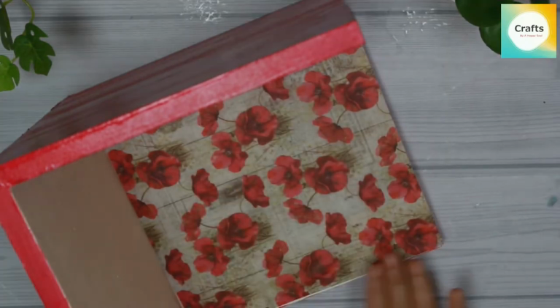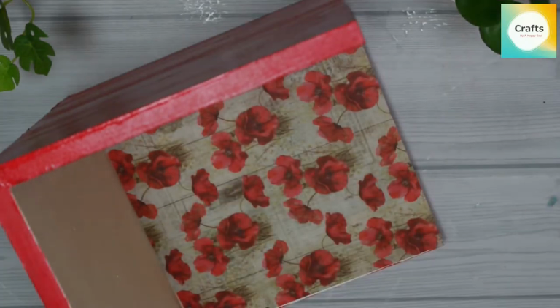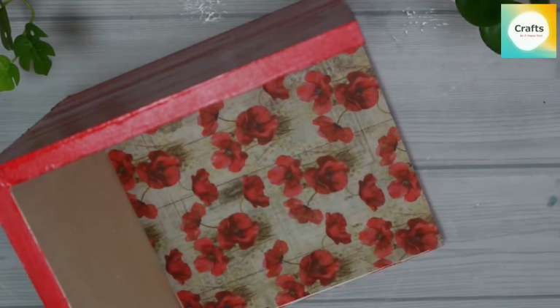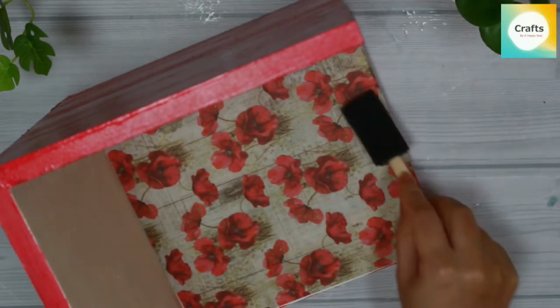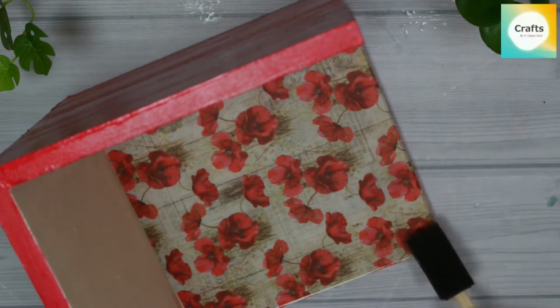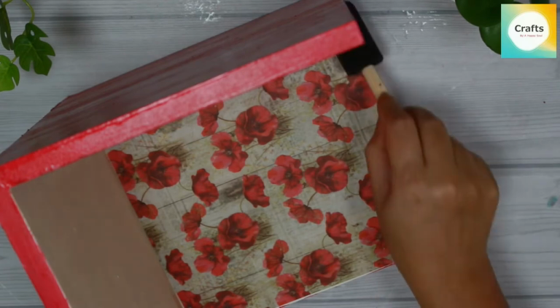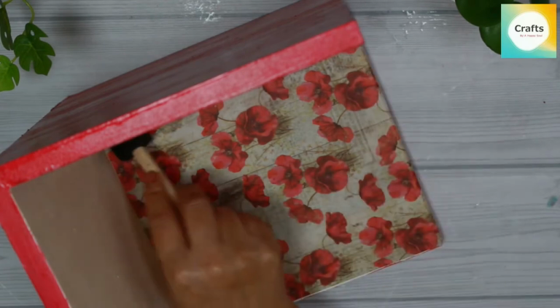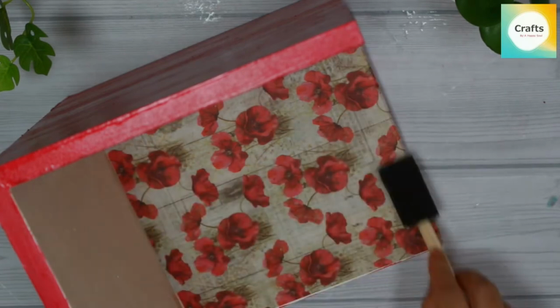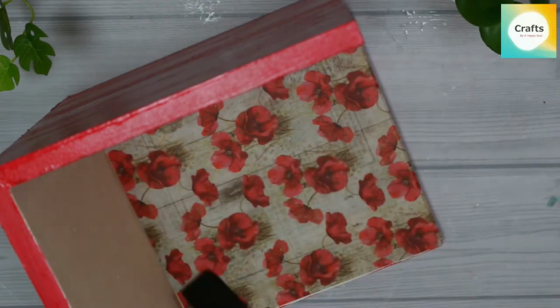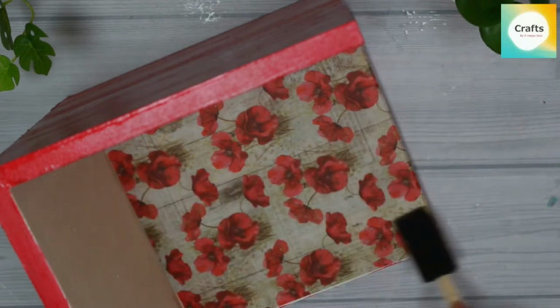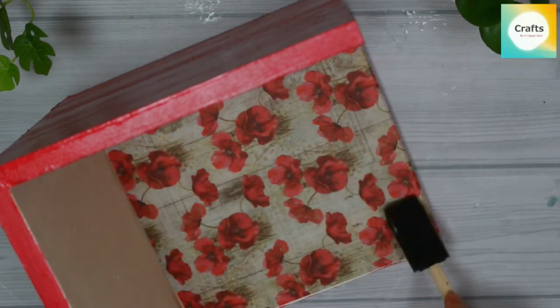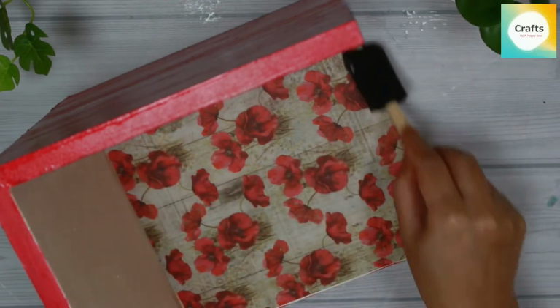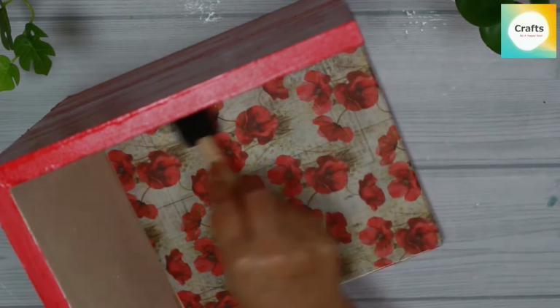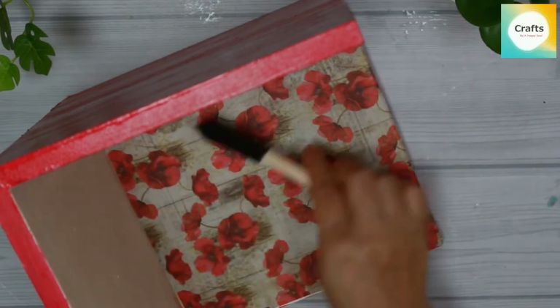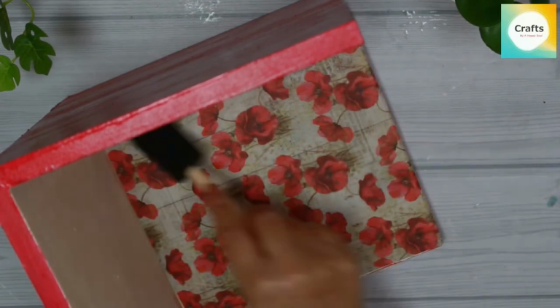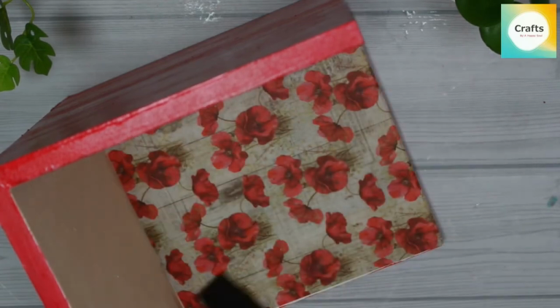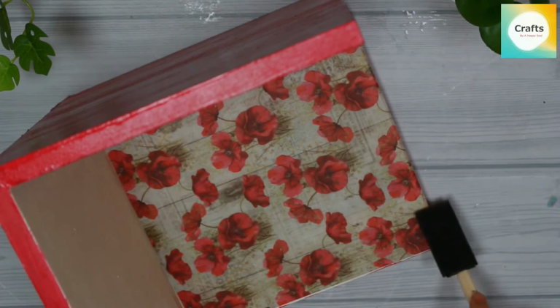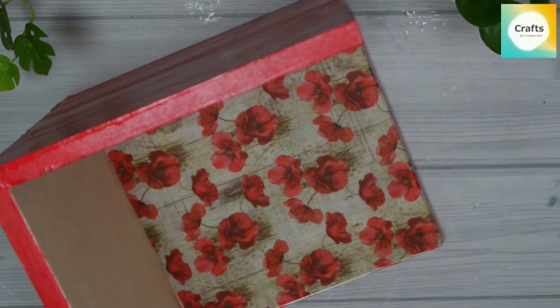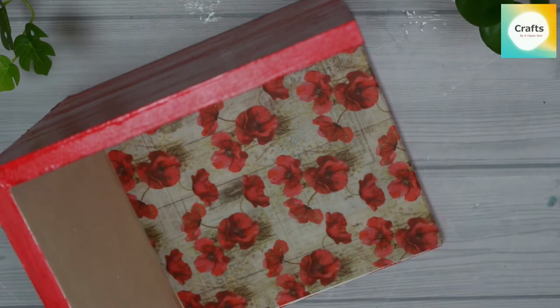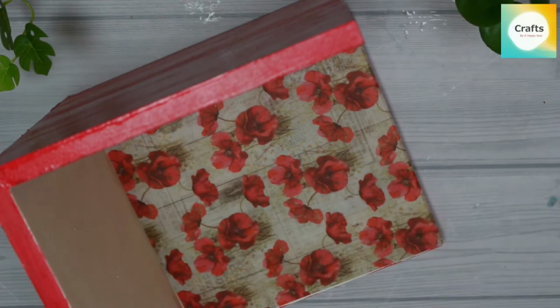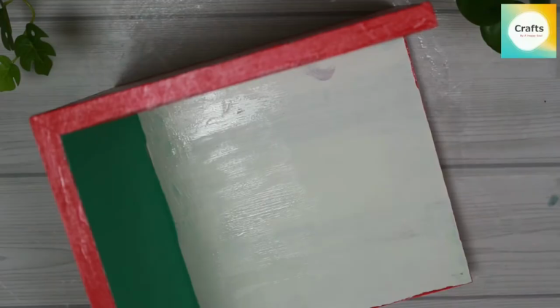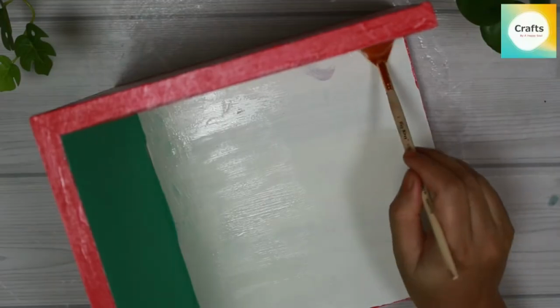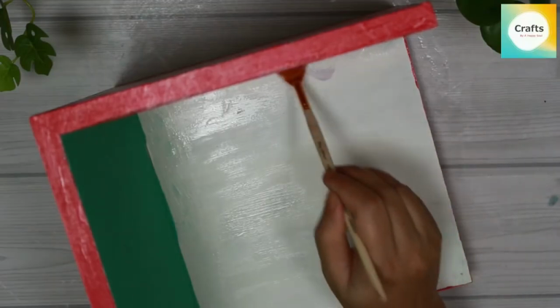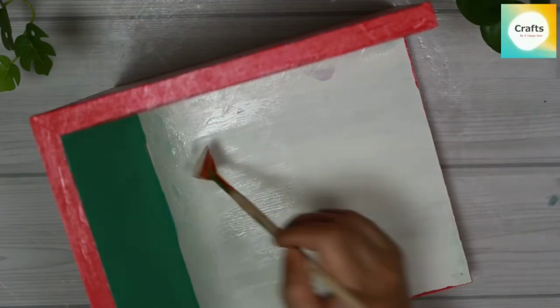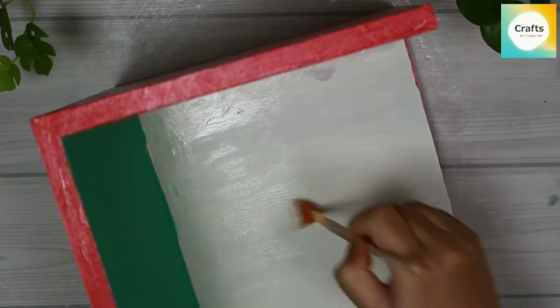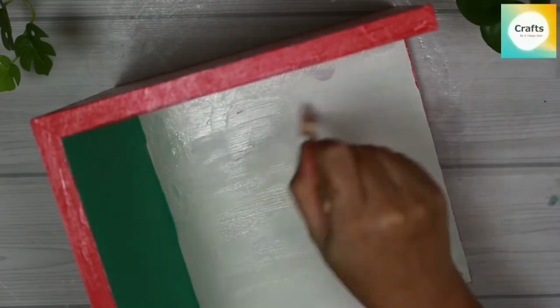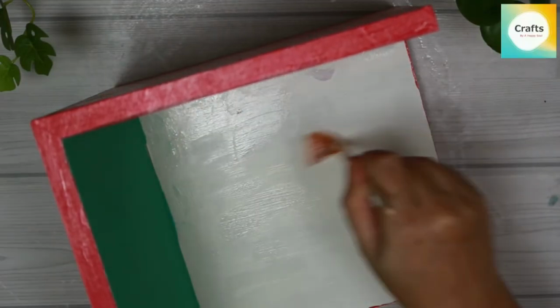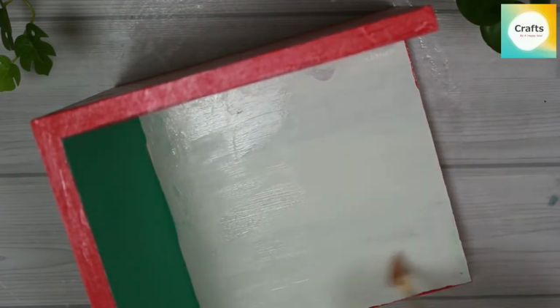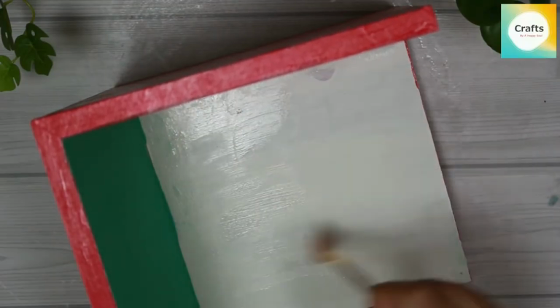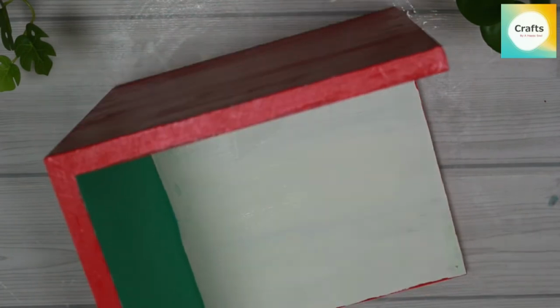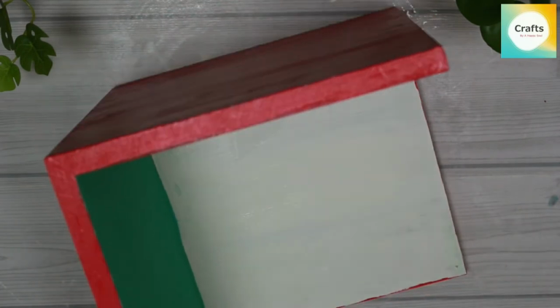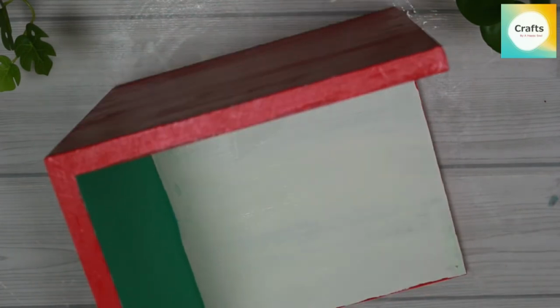Press the paper properly. In the second bookend, we will stick the decomagic glossy paper as well.